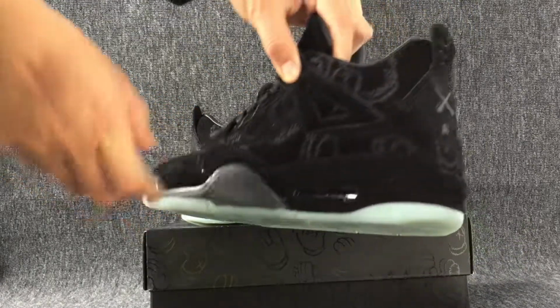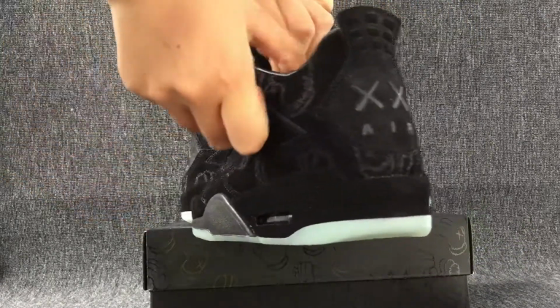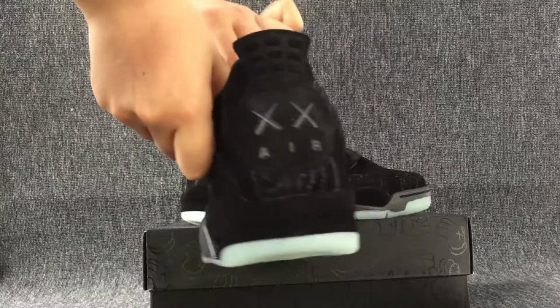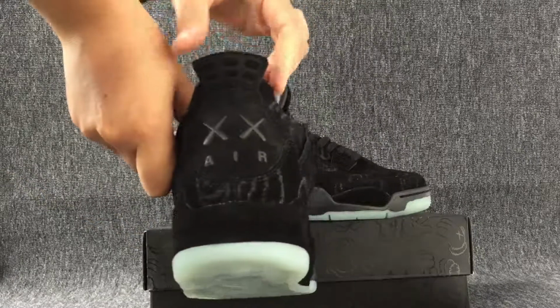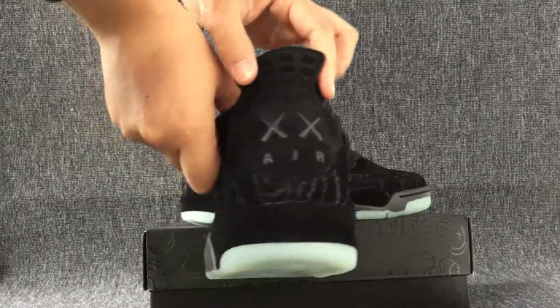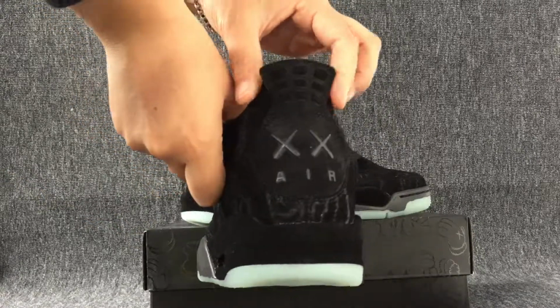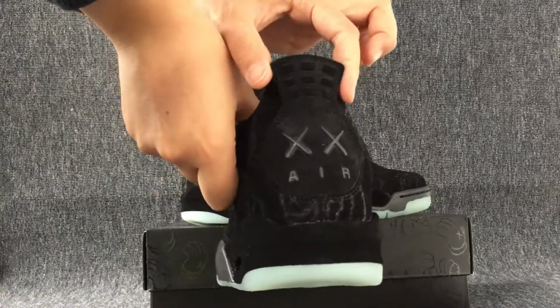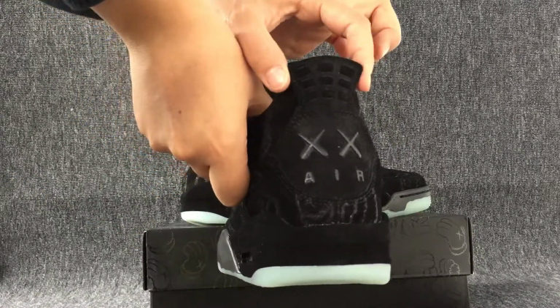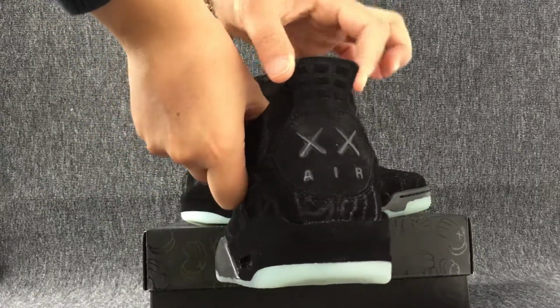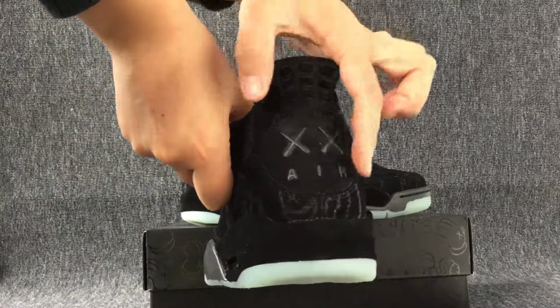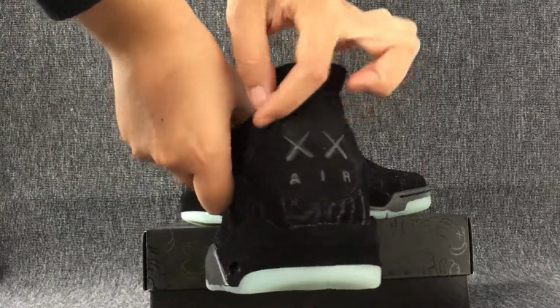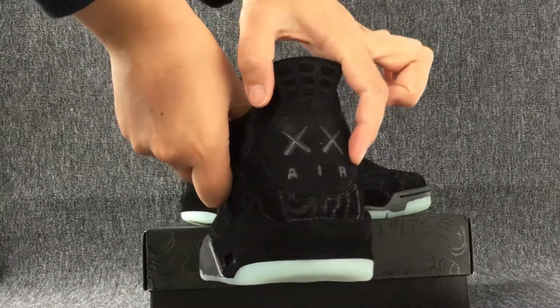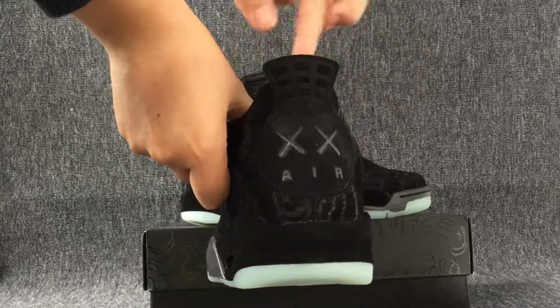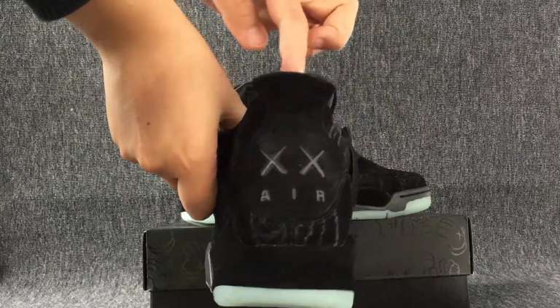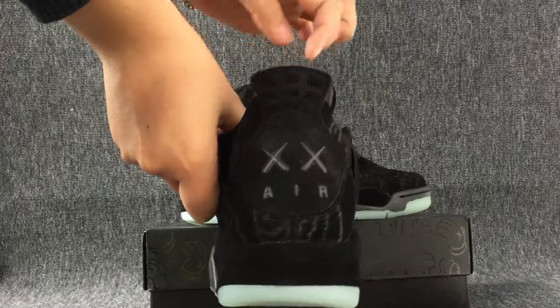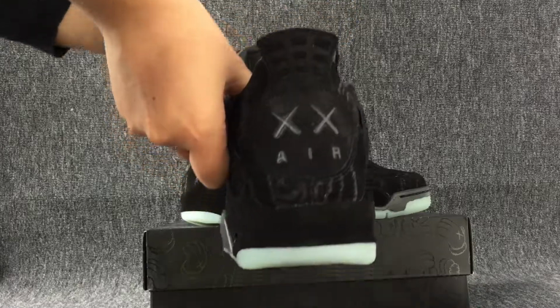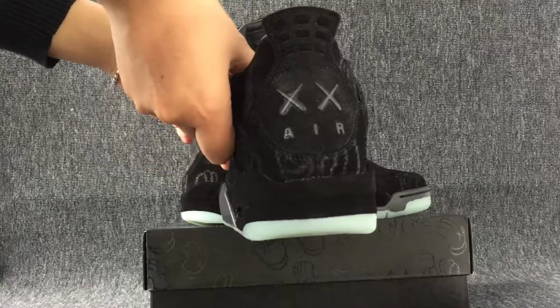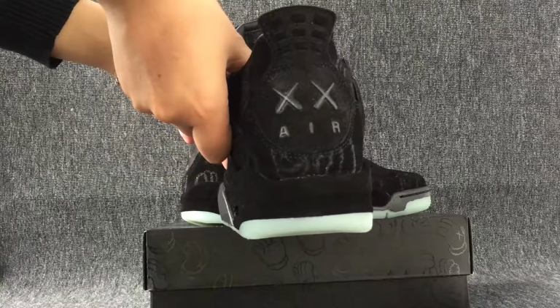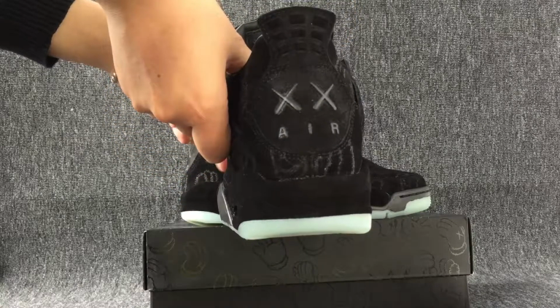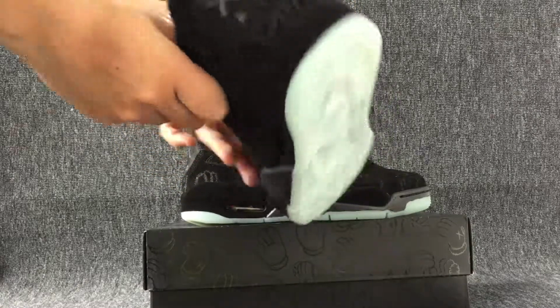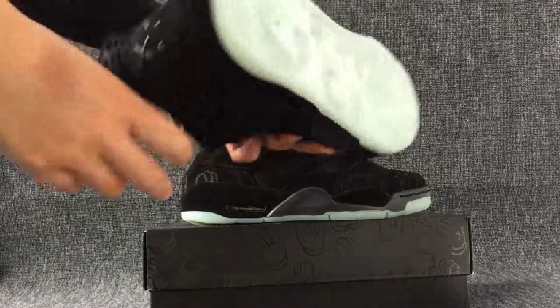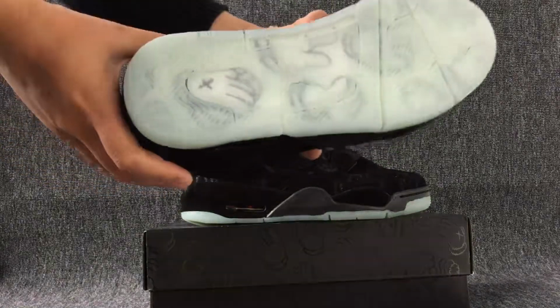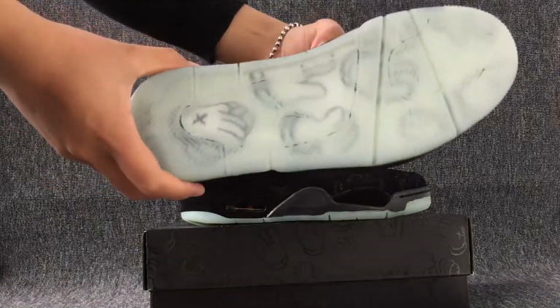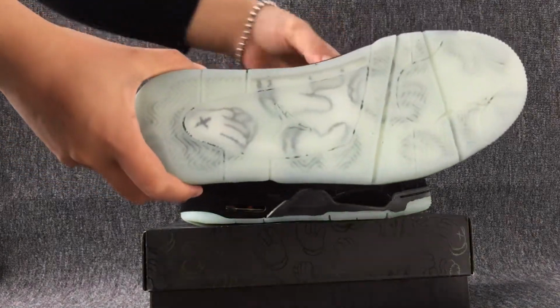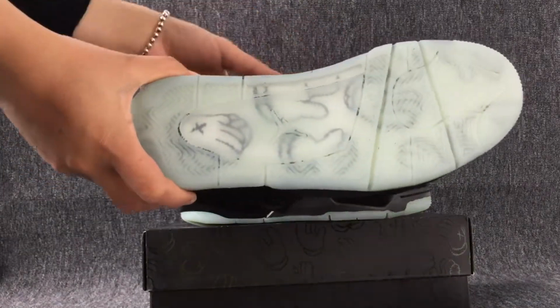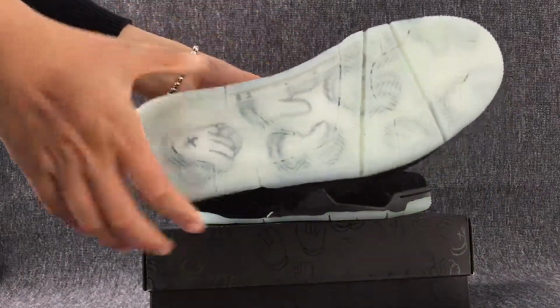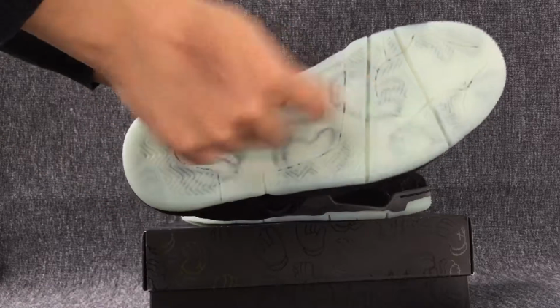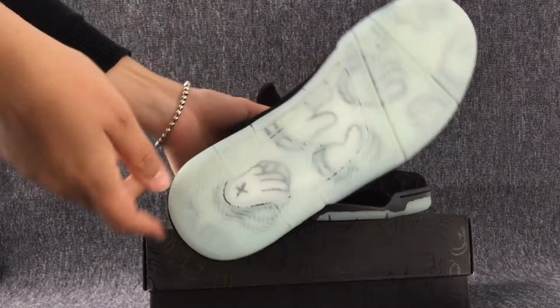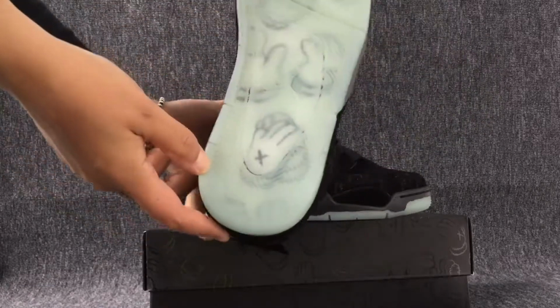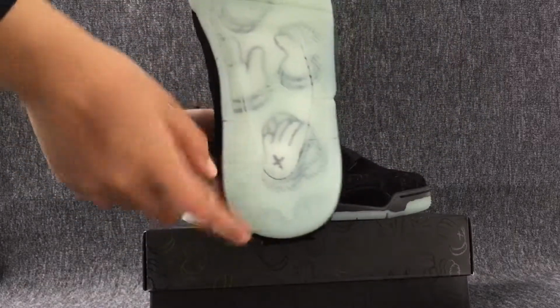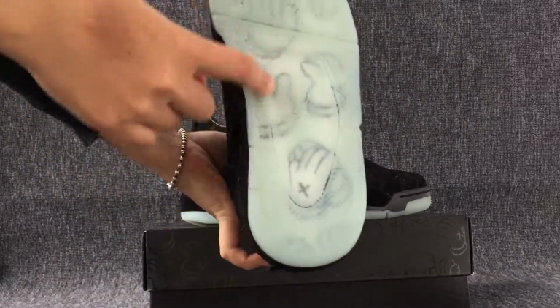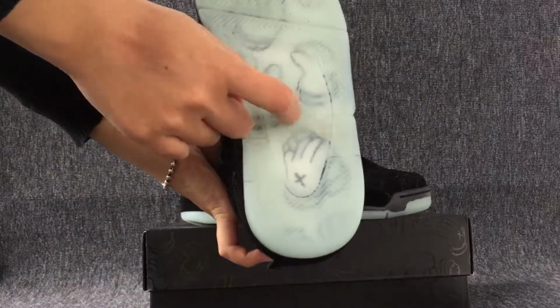Let's turn to the back. Here is the back of the shoe. This is the bottom. A logo gentleman.